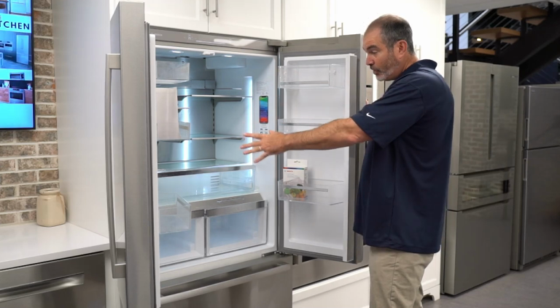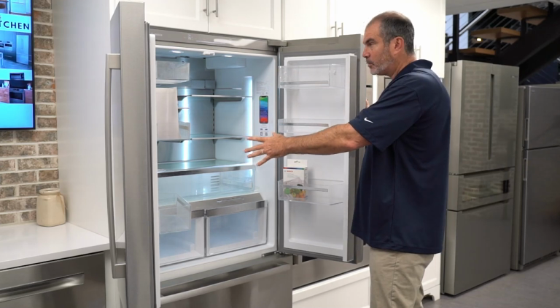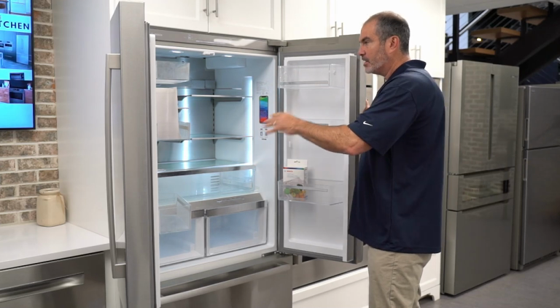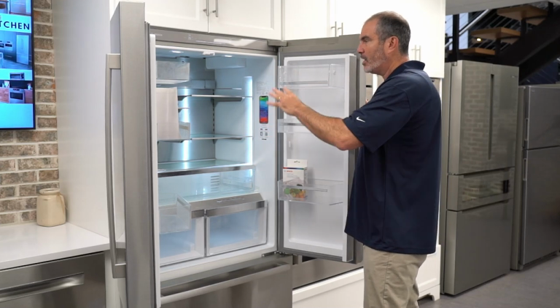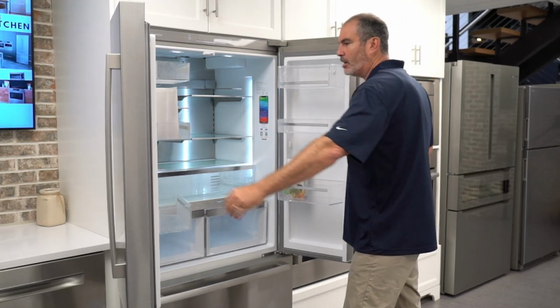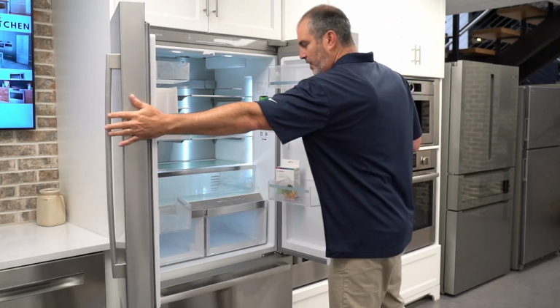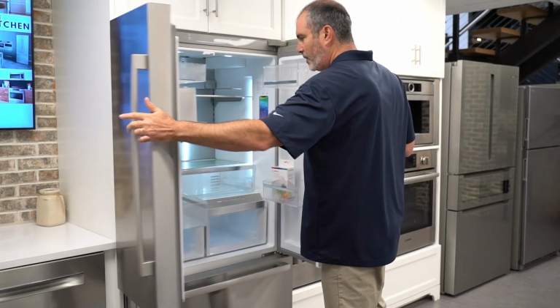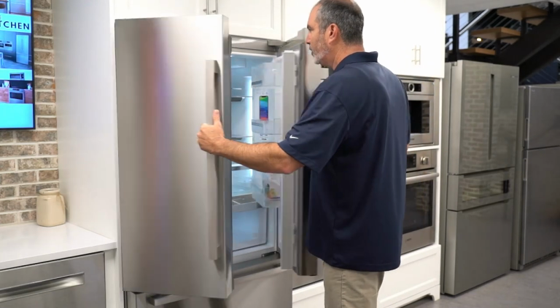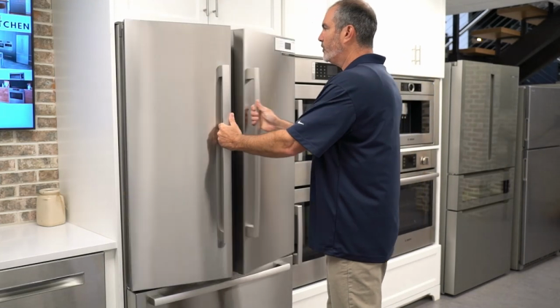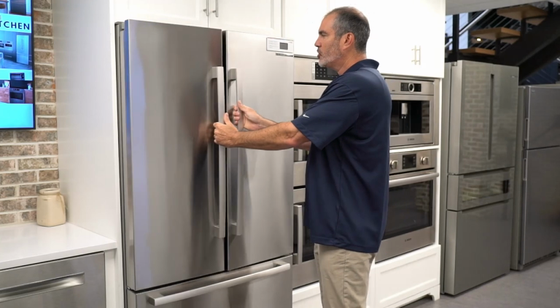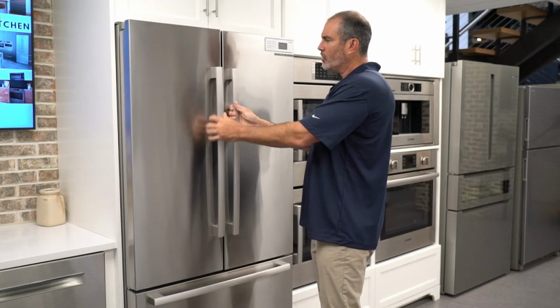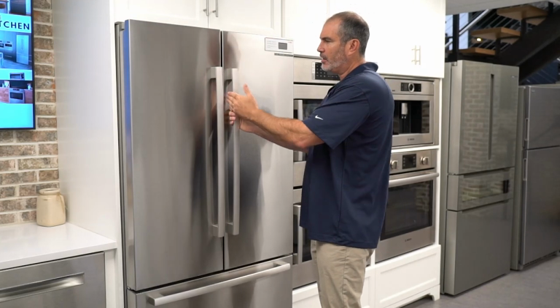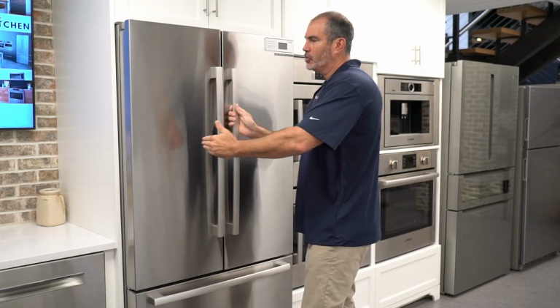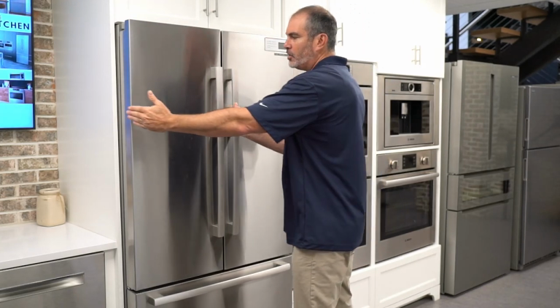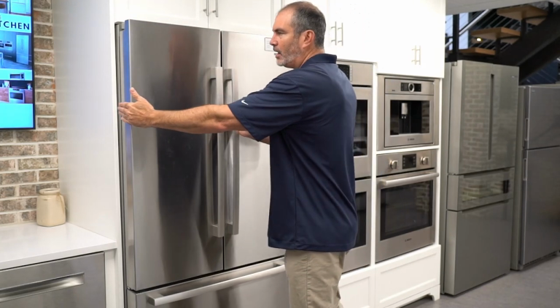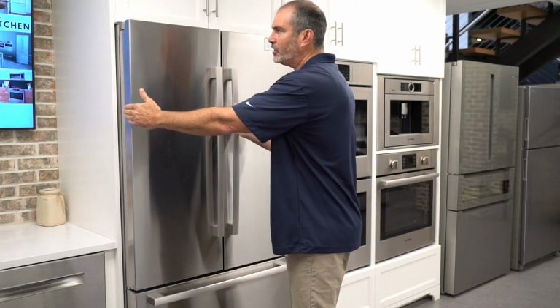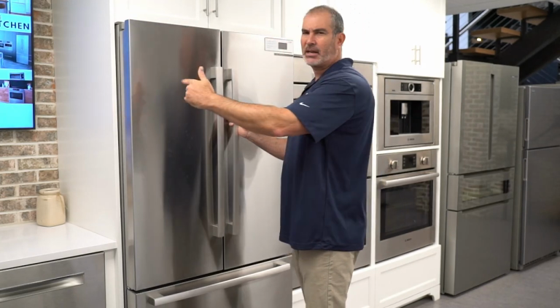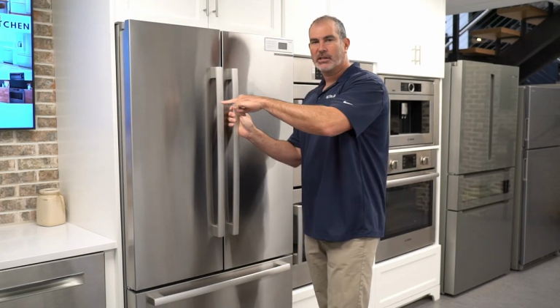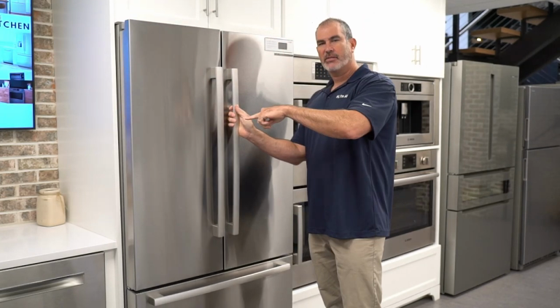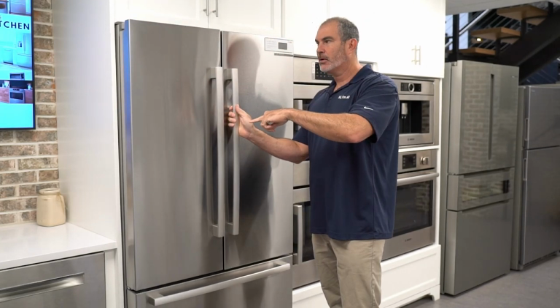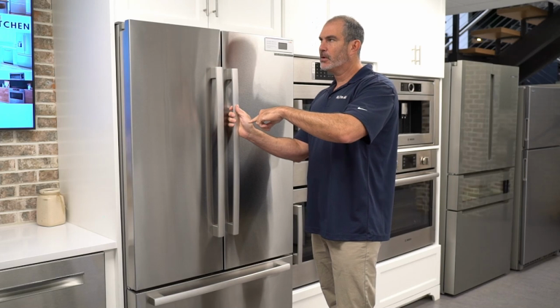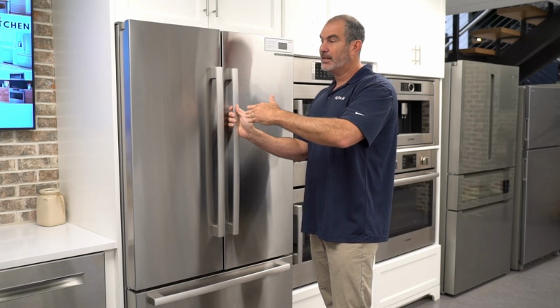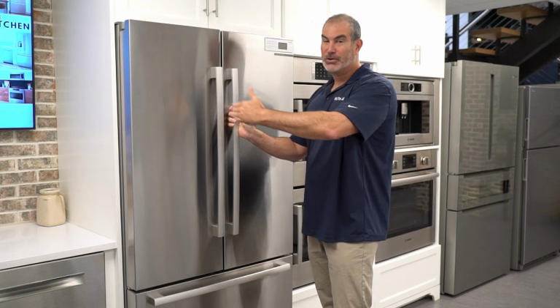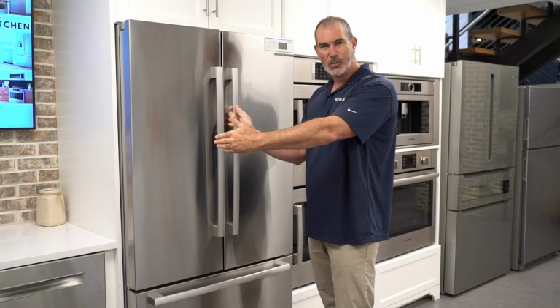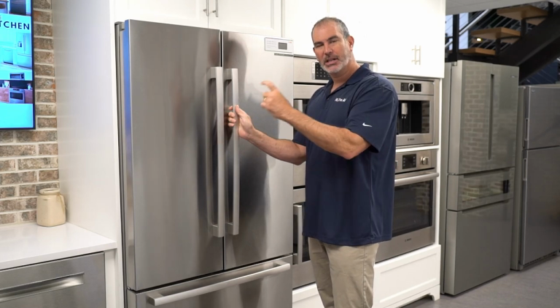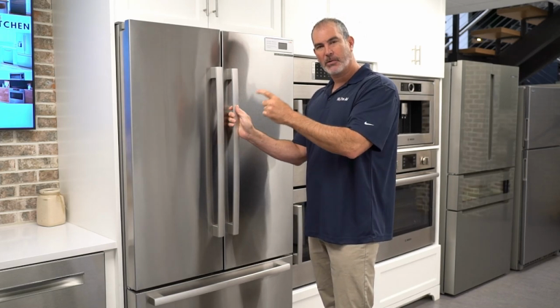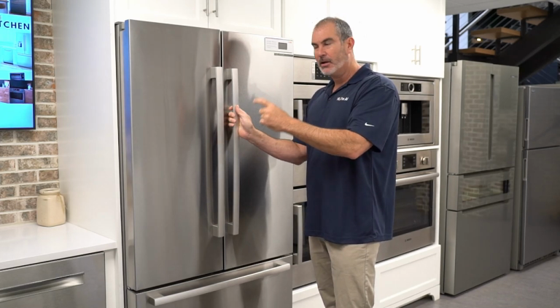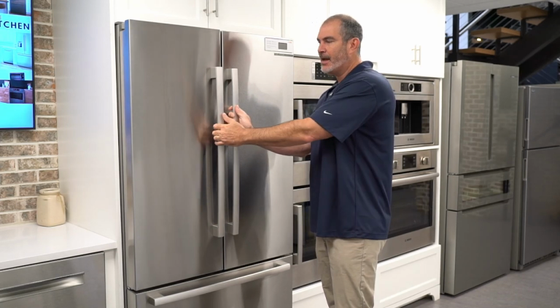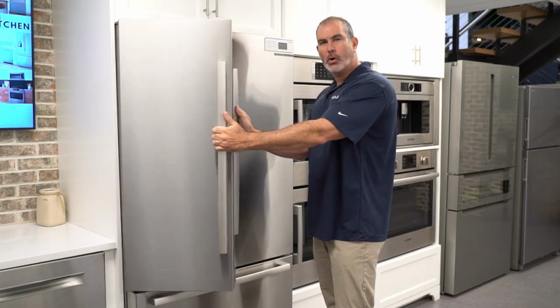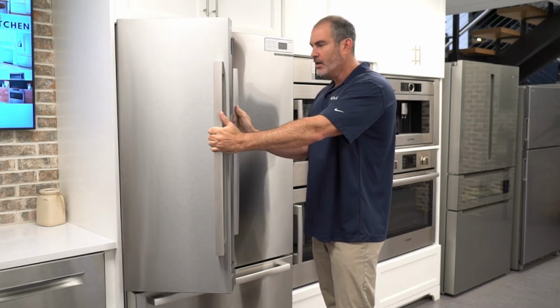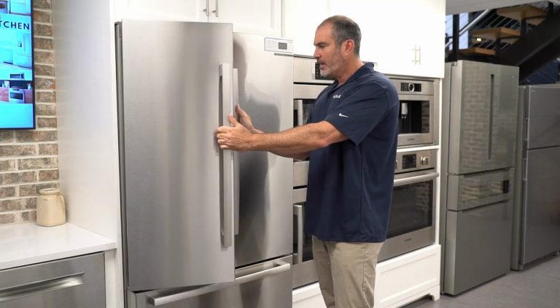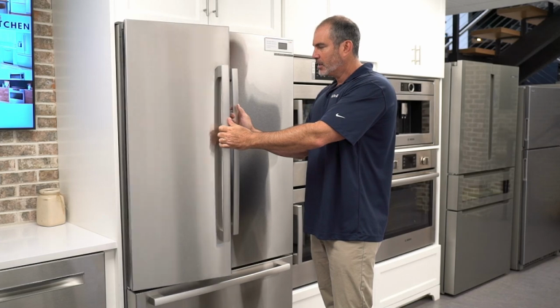Really nice space on this and great lighting. One thing to keep in mind: the doors are a little thicker, so when you're swinging them make sure you have a lot of clearance on the sides. I've had a couple people complain that they put it too close to the wall and didn't leave the proper filler, and then the door was hitting. So pay attention to that.